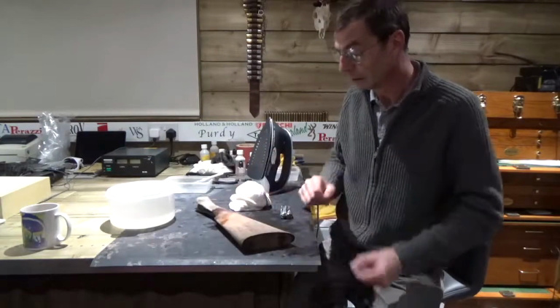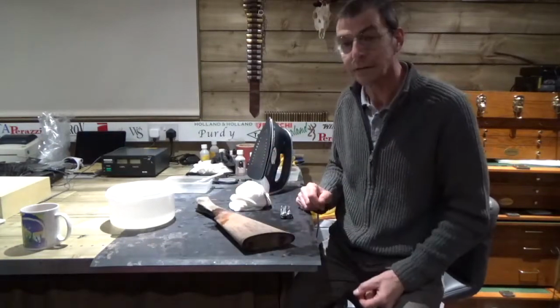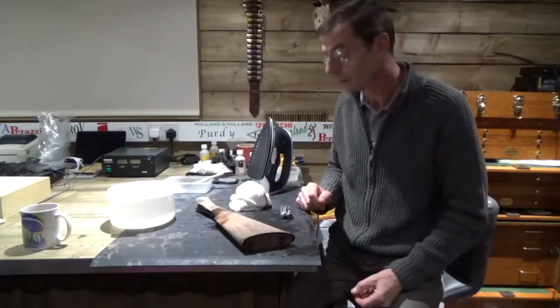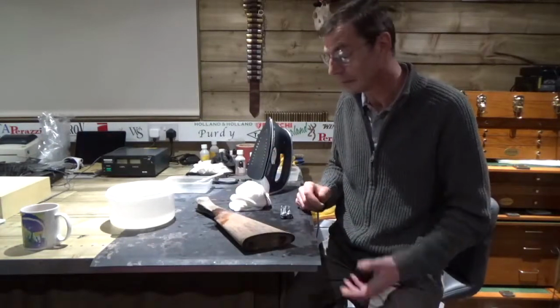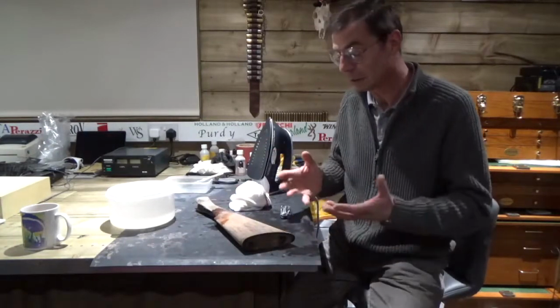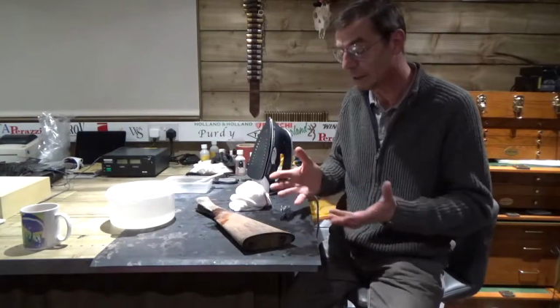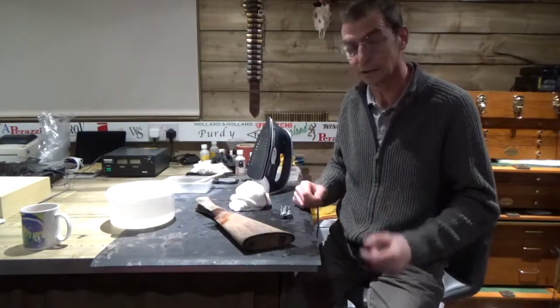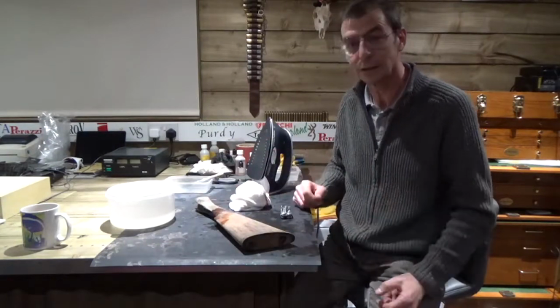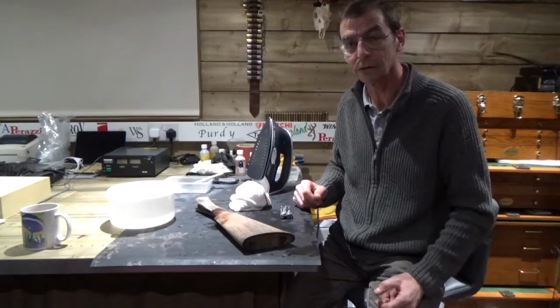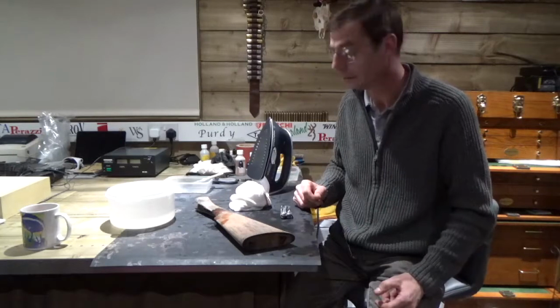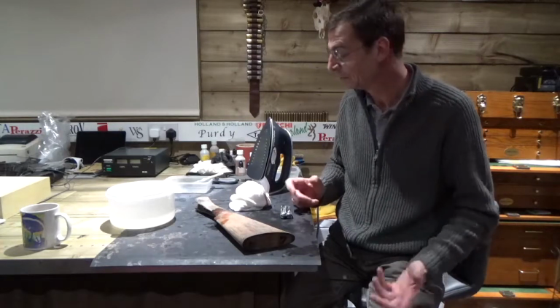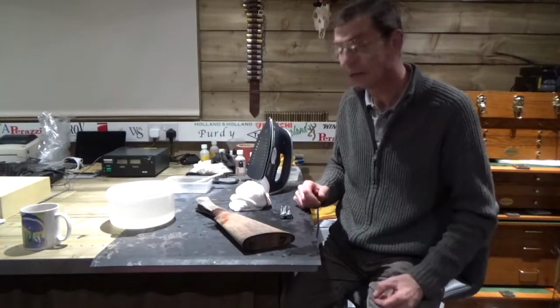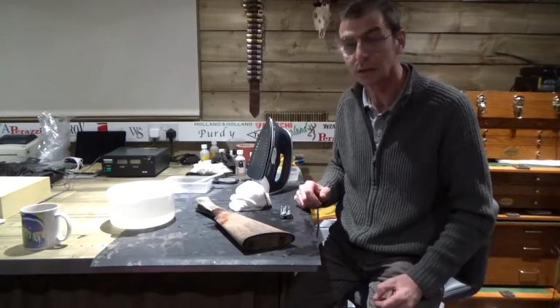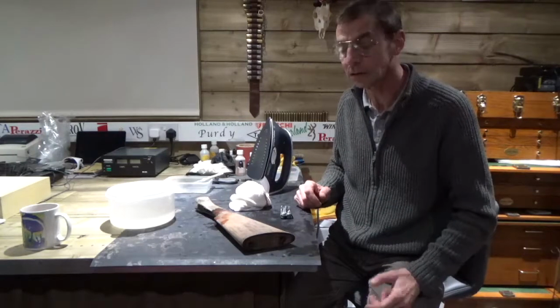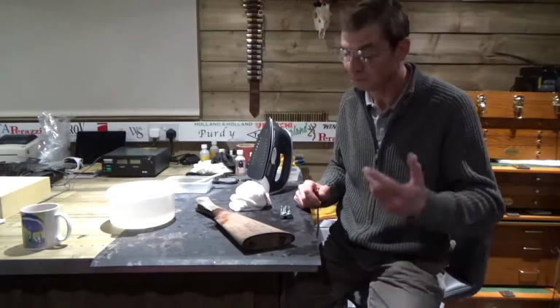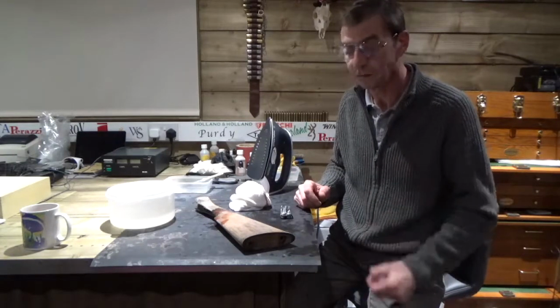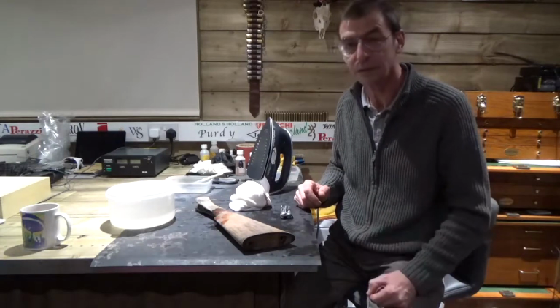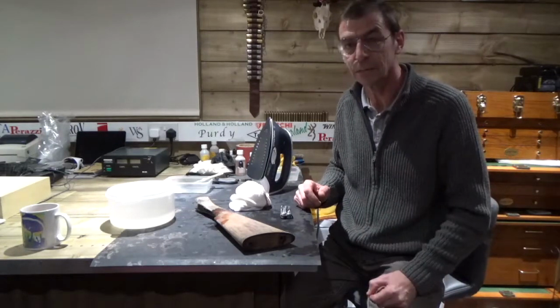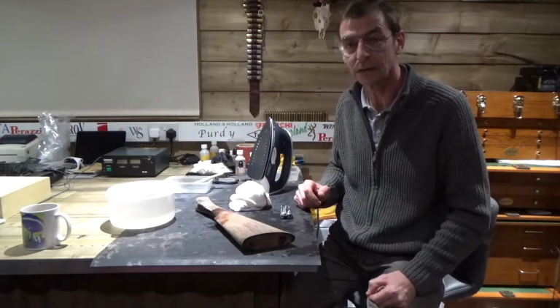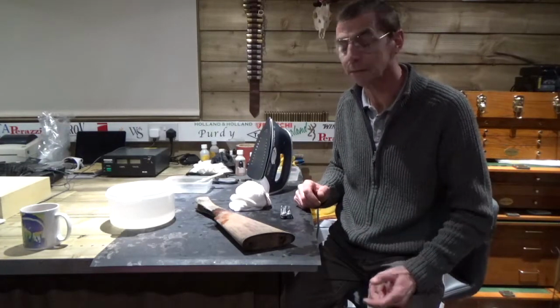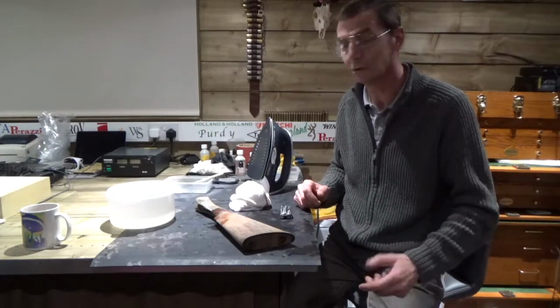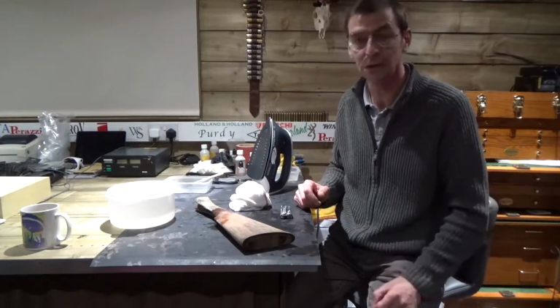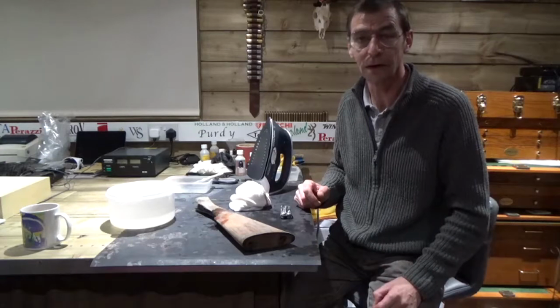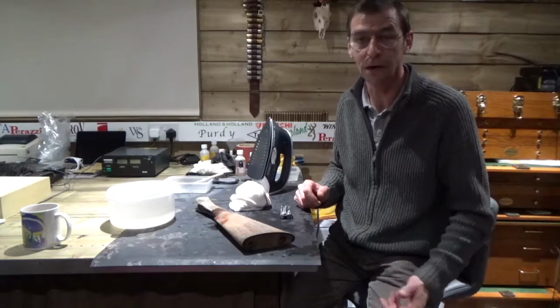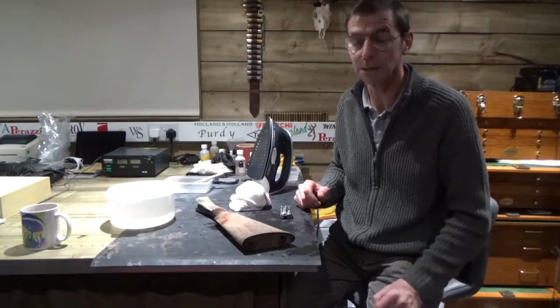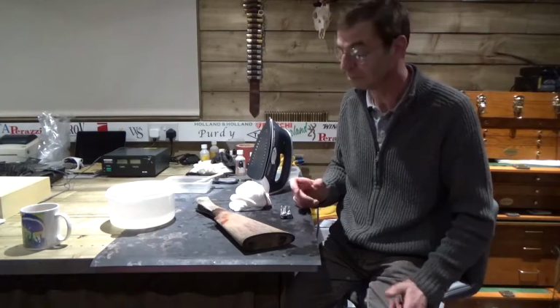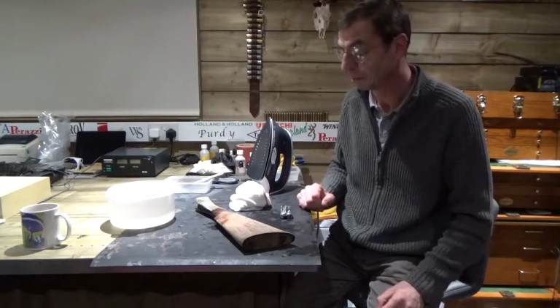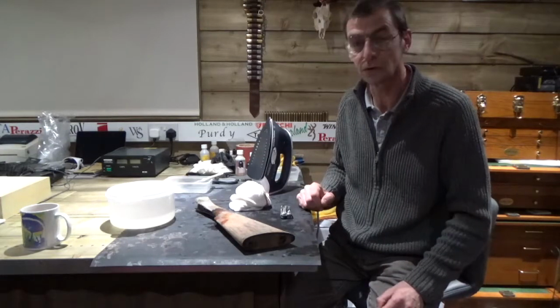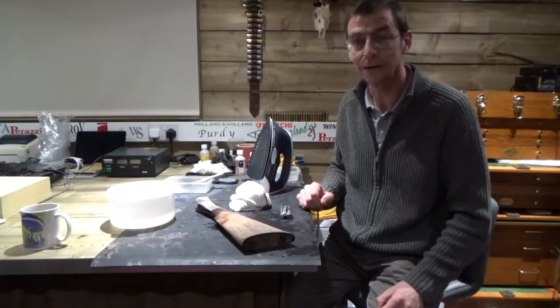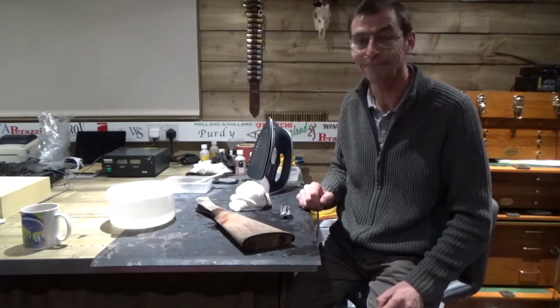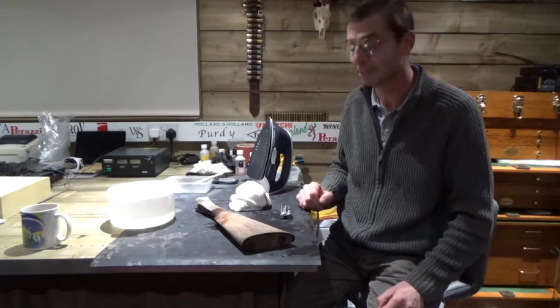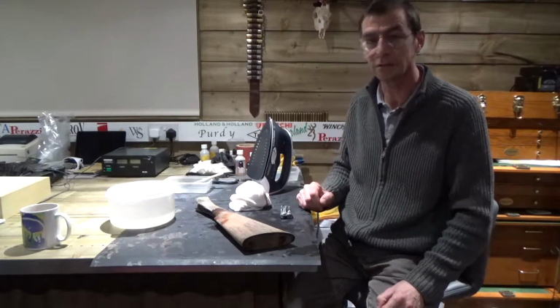And that, friends, is how you steam dints and scratches out of your gun. Any questions, just find me on my Facebook page and ask me — most of you know where I am, so just drop me a line. Thanks for looking.